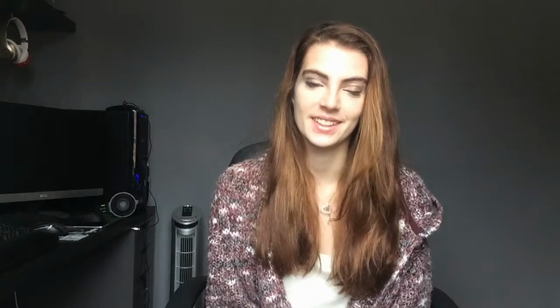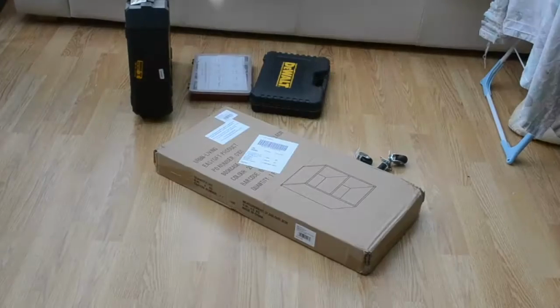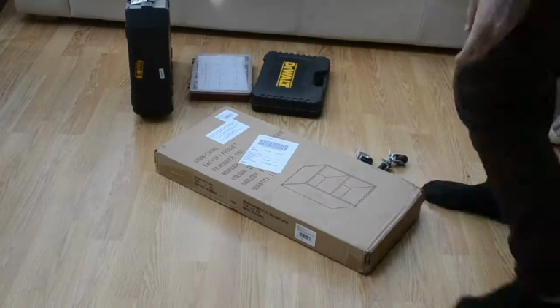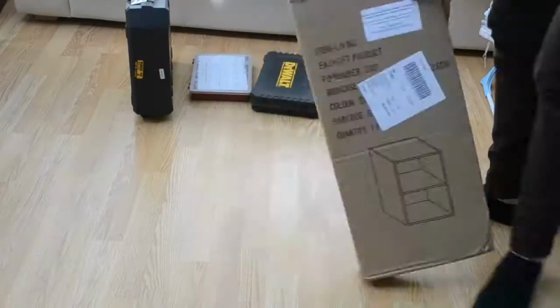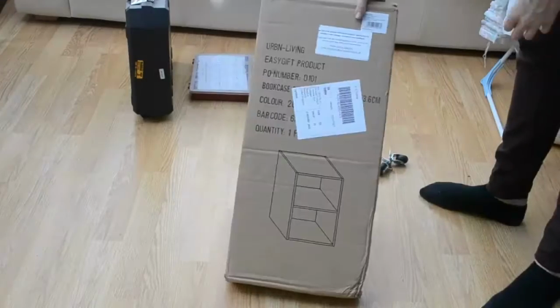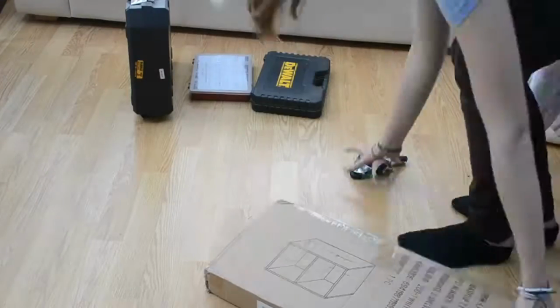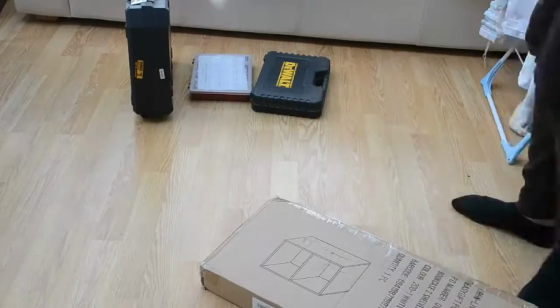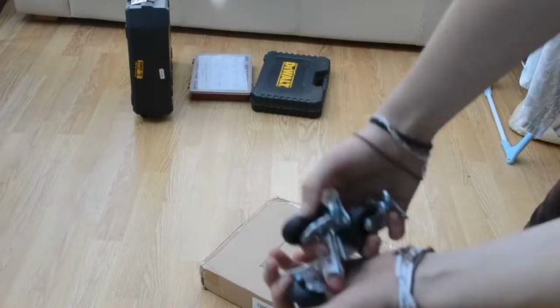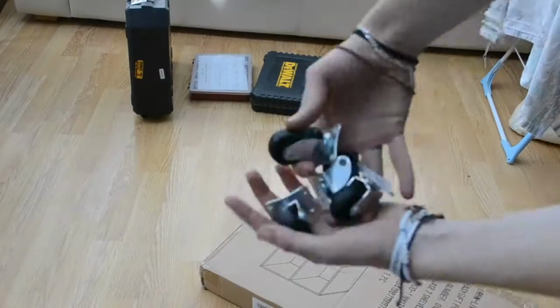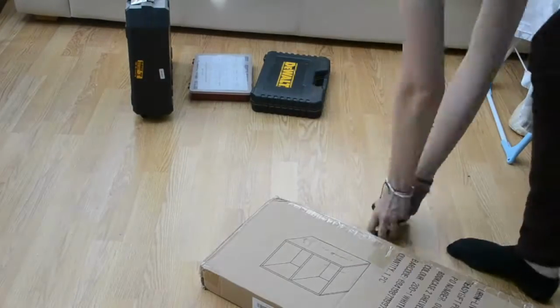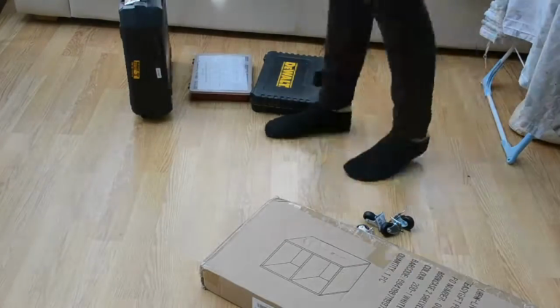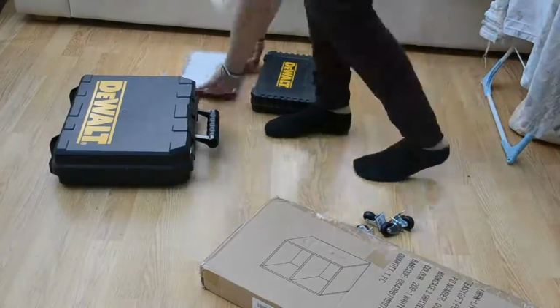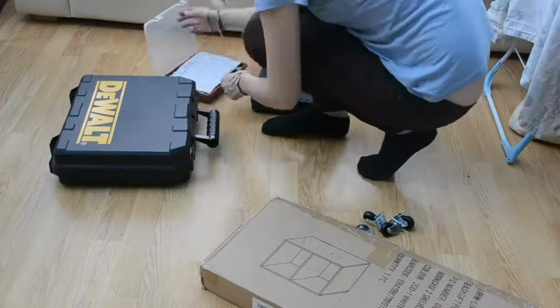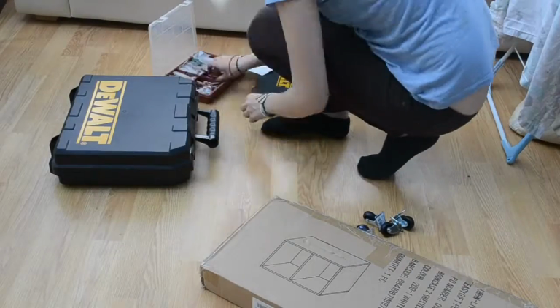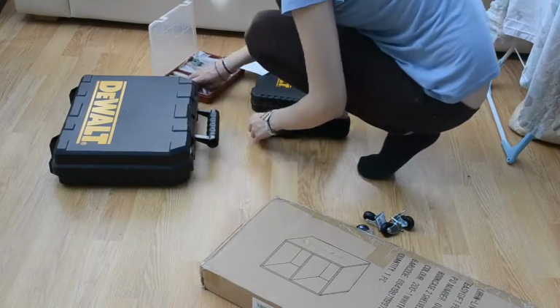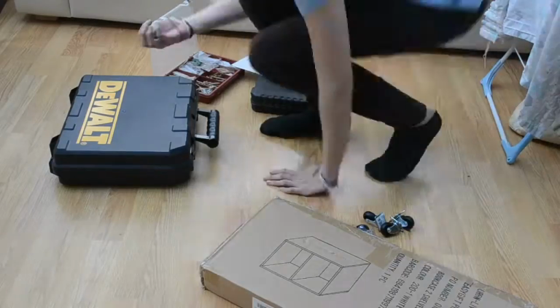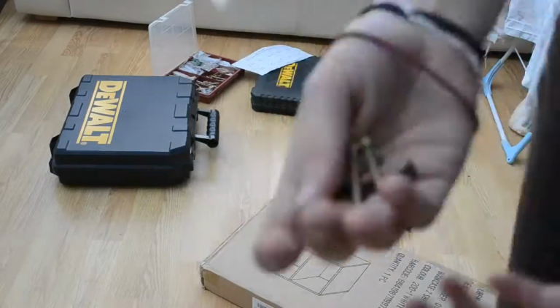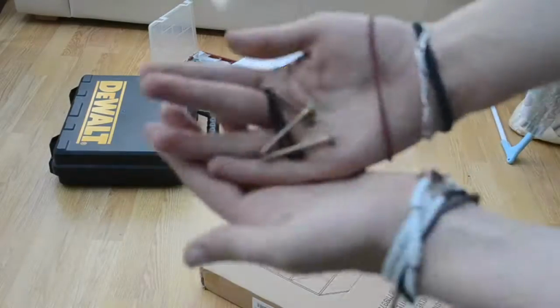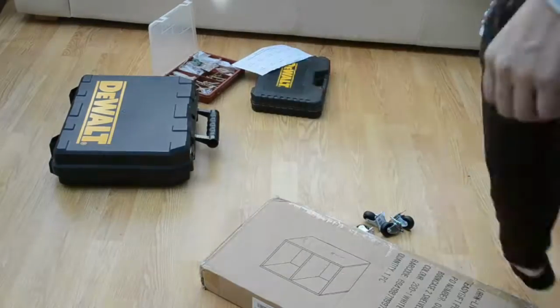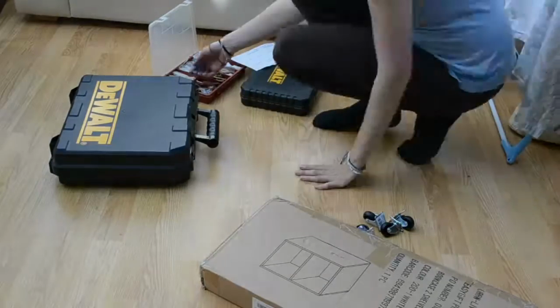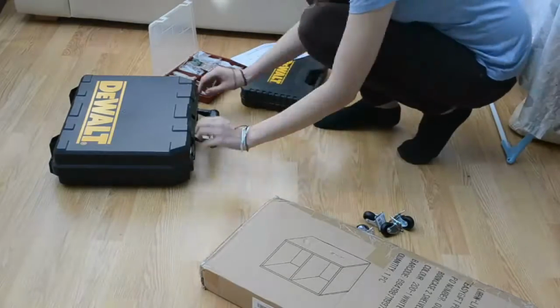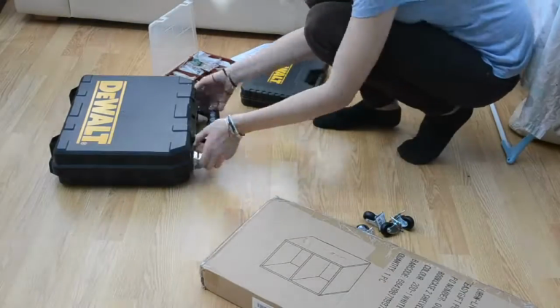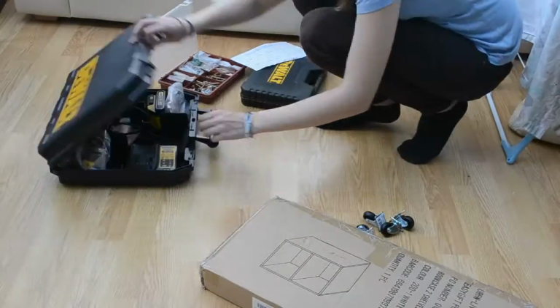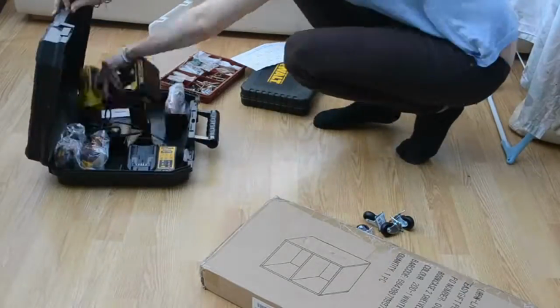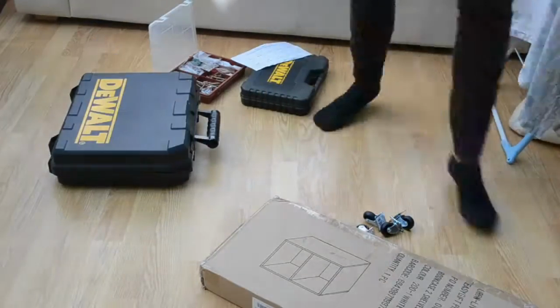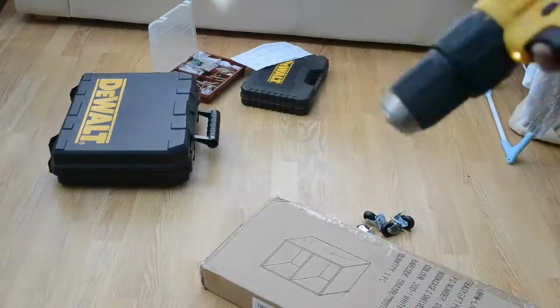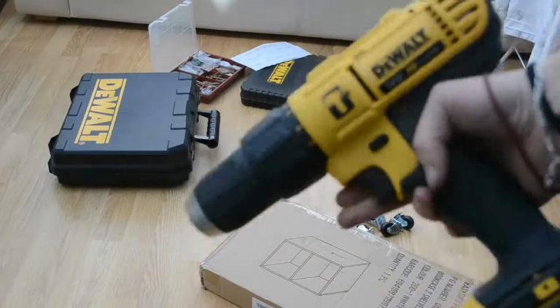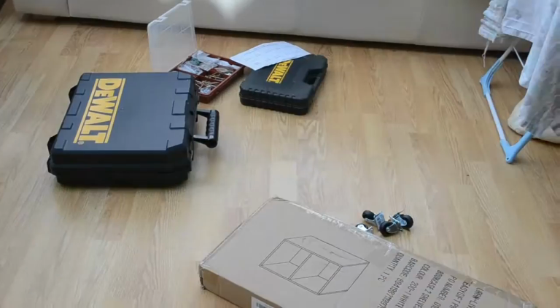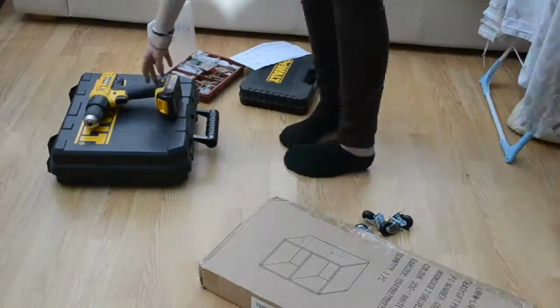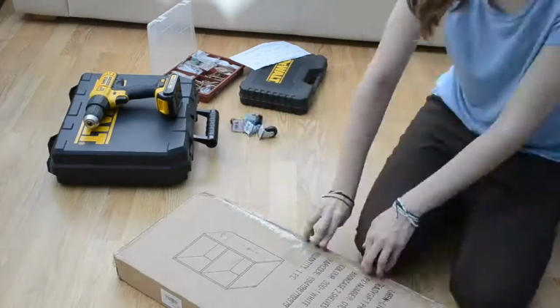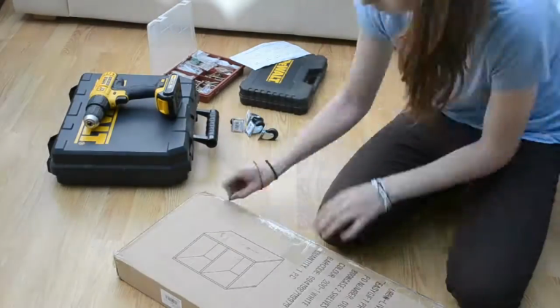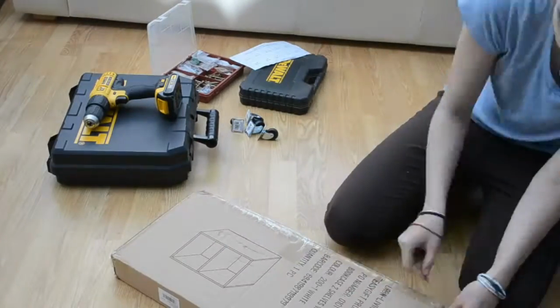For this DIY you will need a cube shelf unit, 4 casters, 16 screws no longer than the thickness of the wood in your unit, and a power drill.